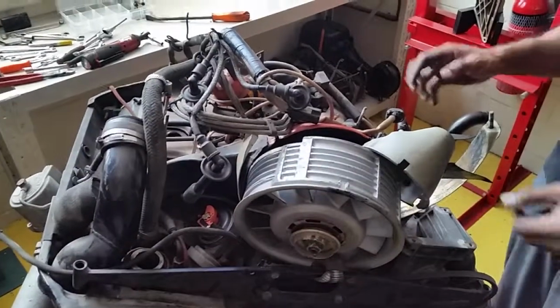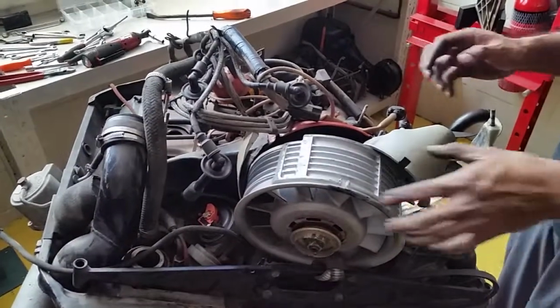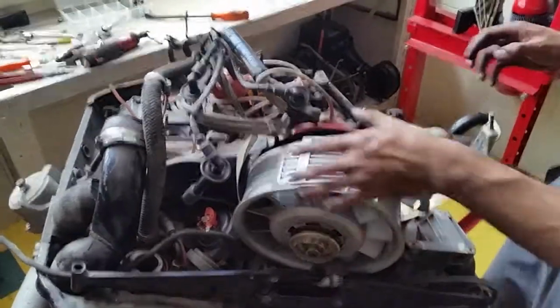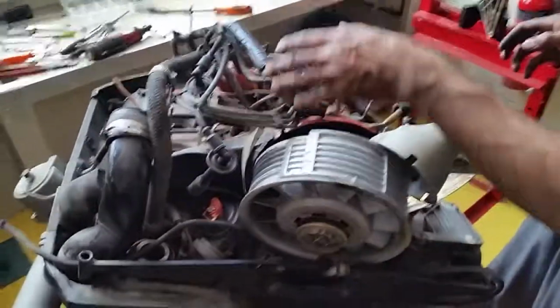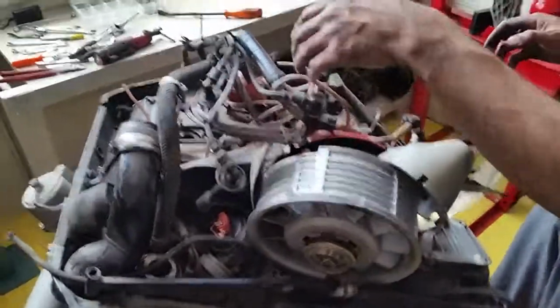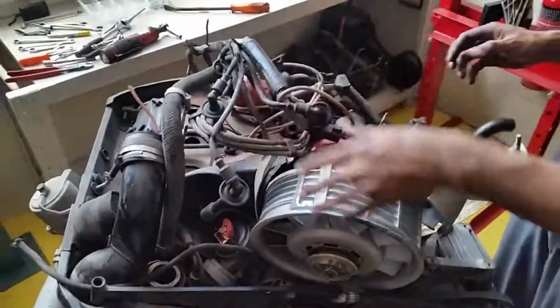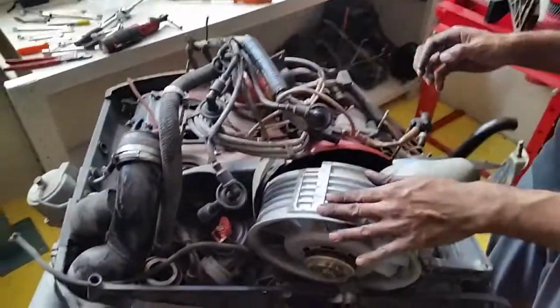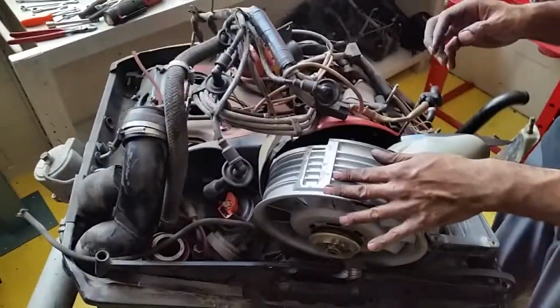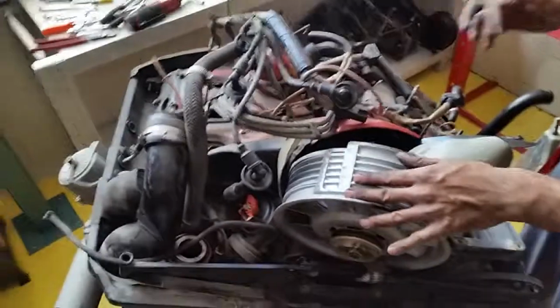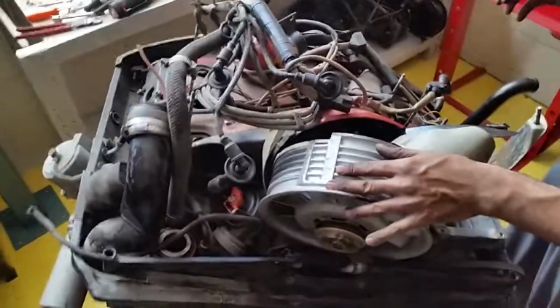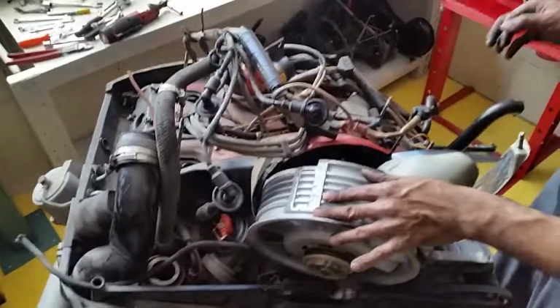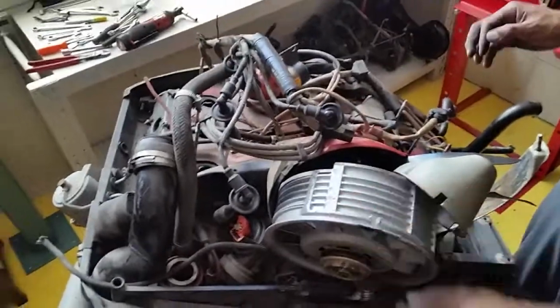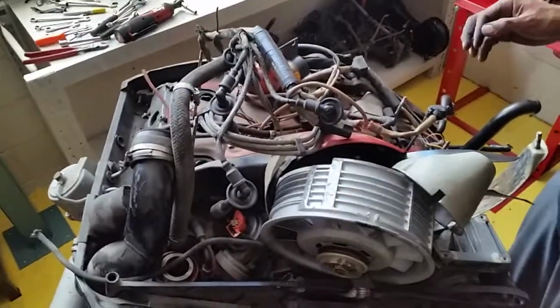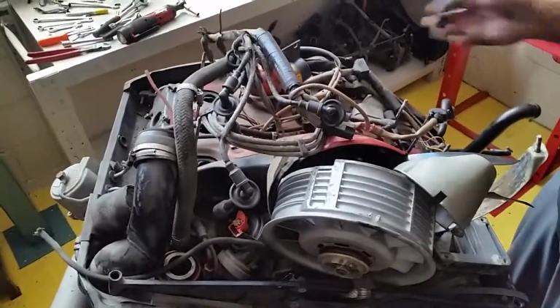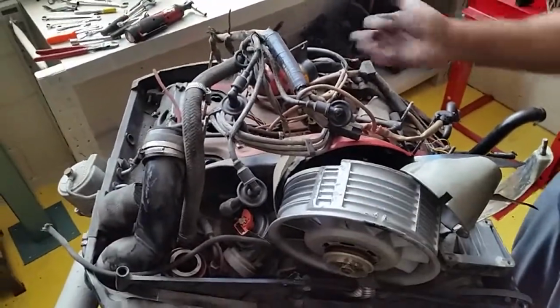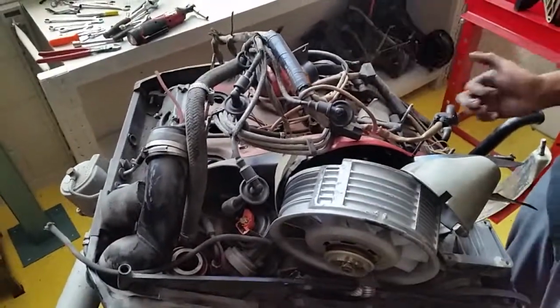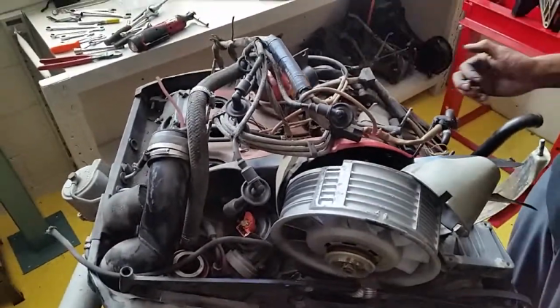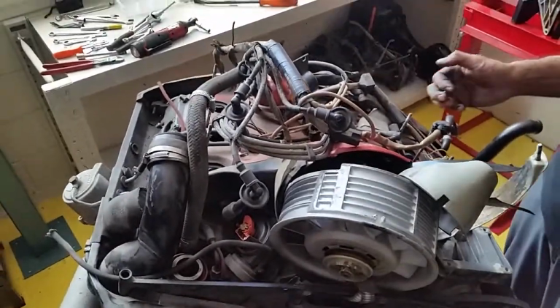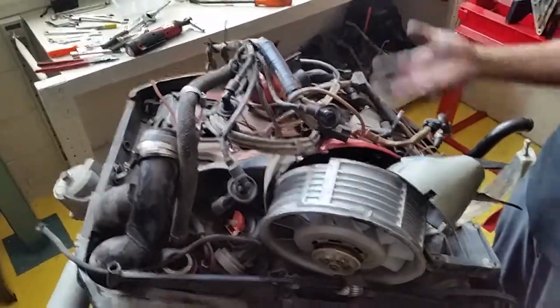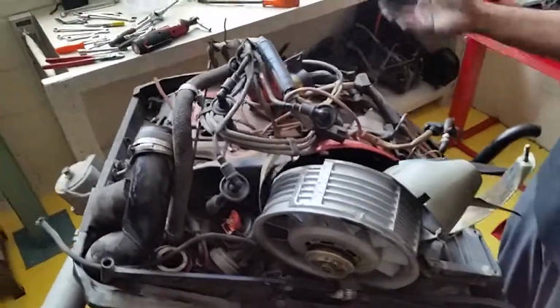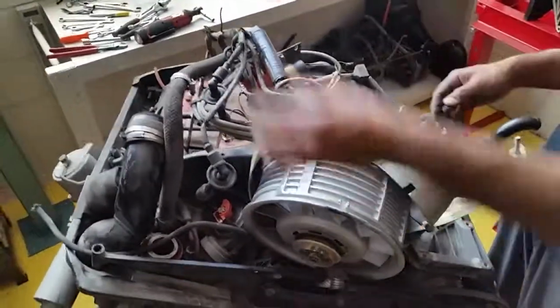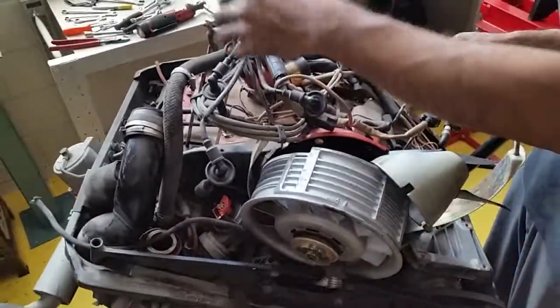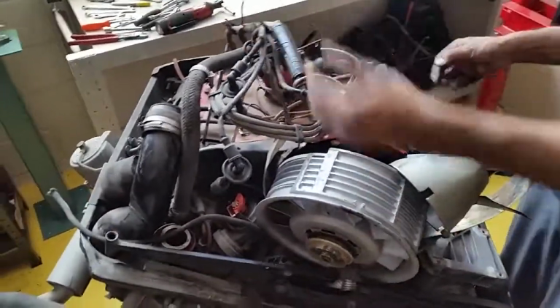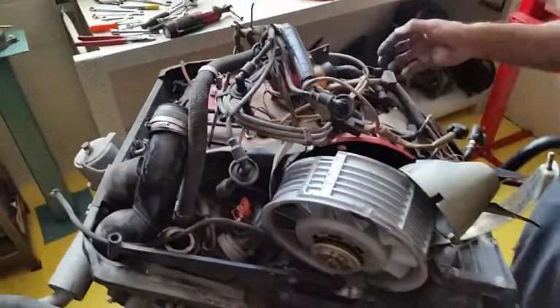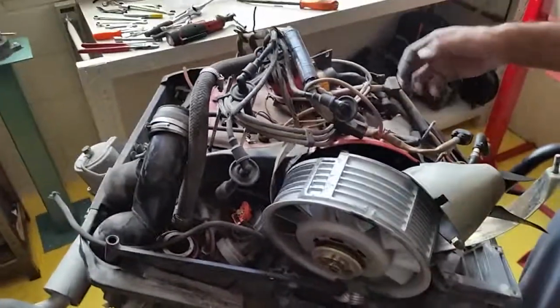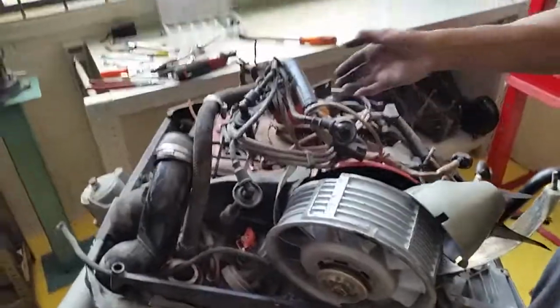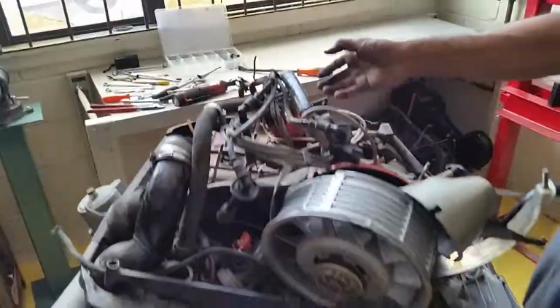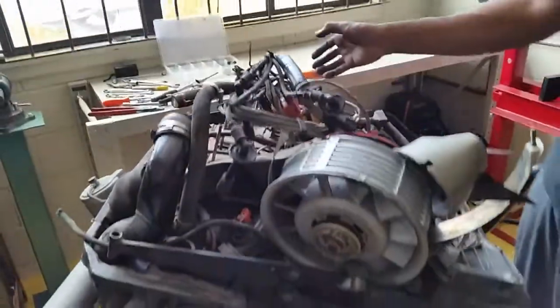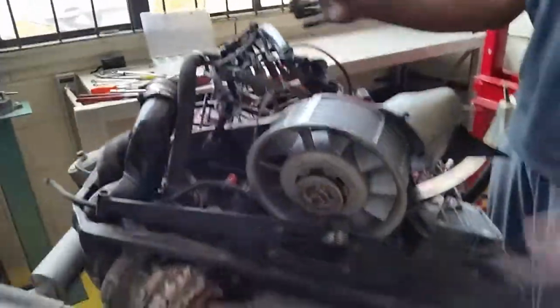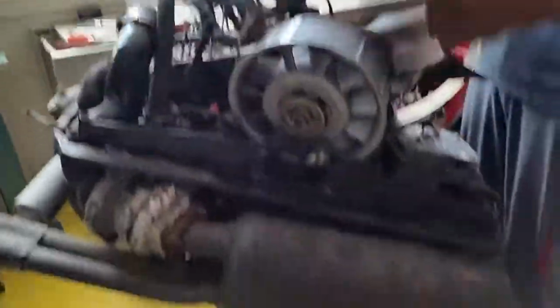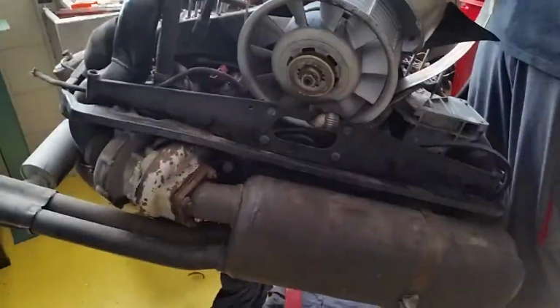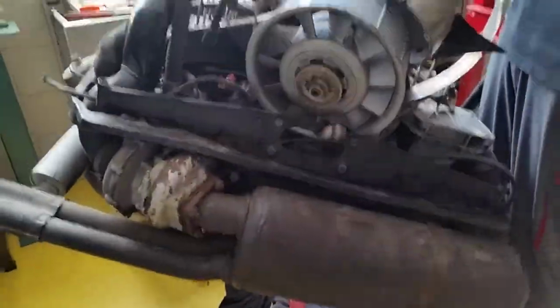Hi everybody, back here EMB and Modi. We're just going to show you part 2 of the 930 turbo engine rebuild. We're doing it probably 2 hours every day so we can get some of the work done.